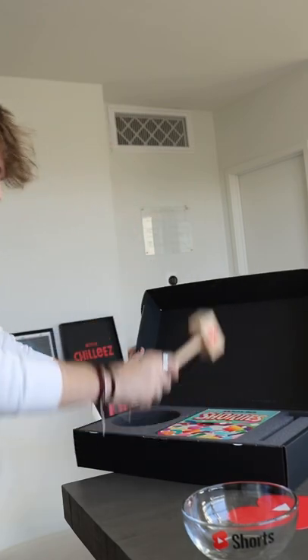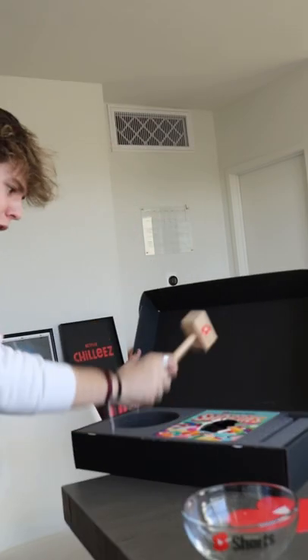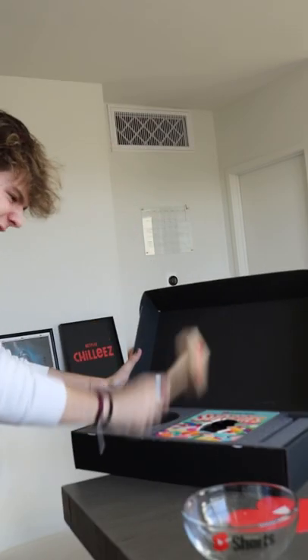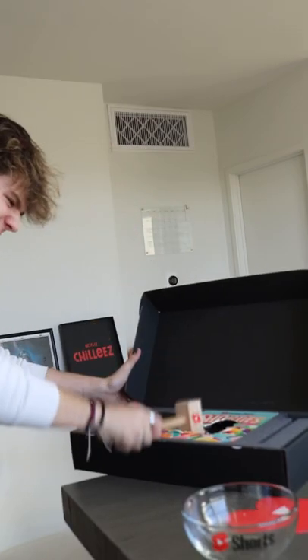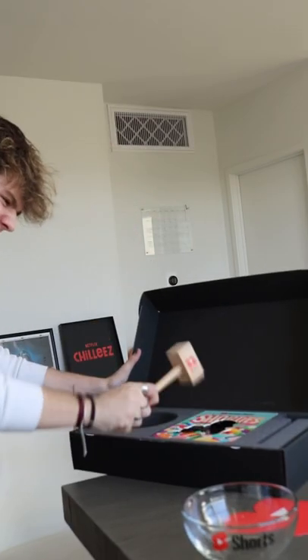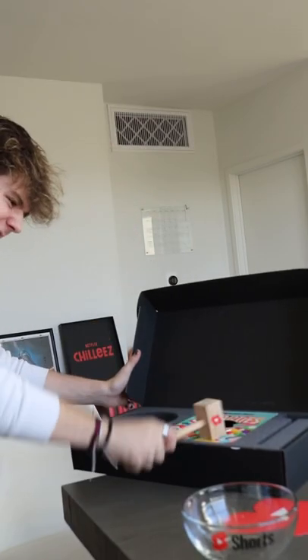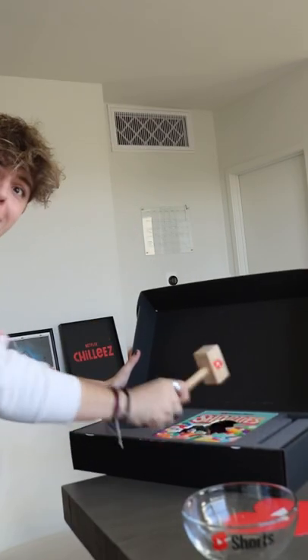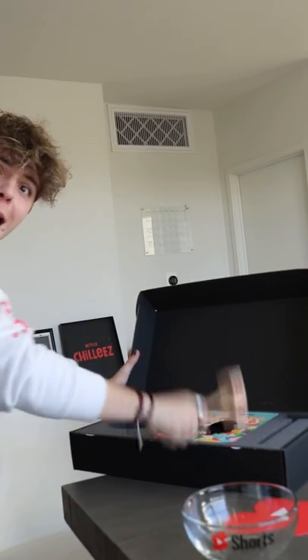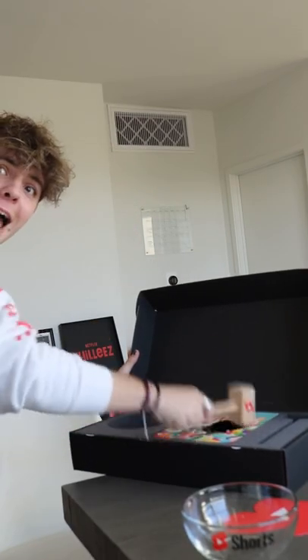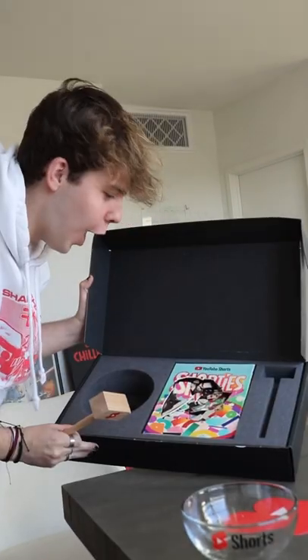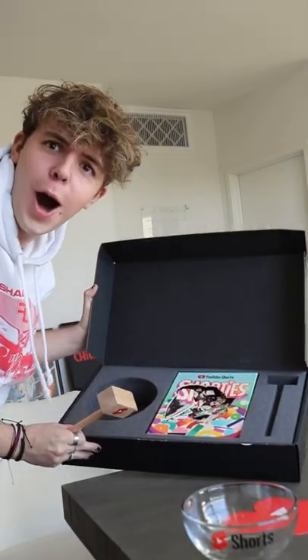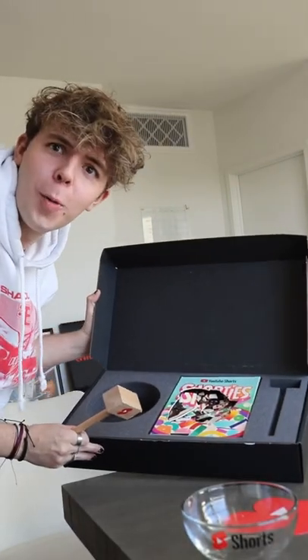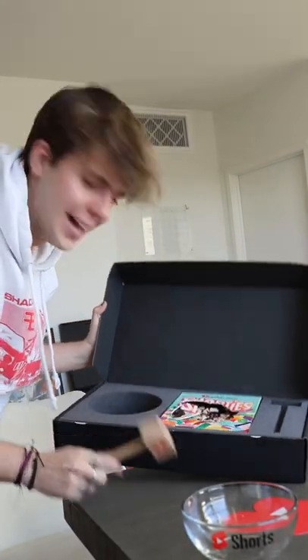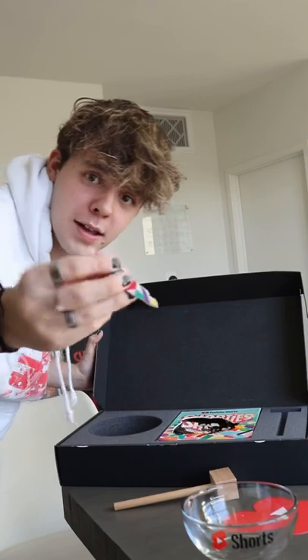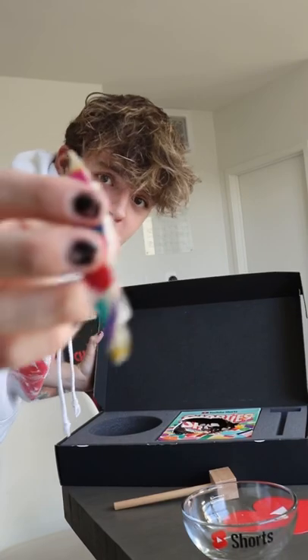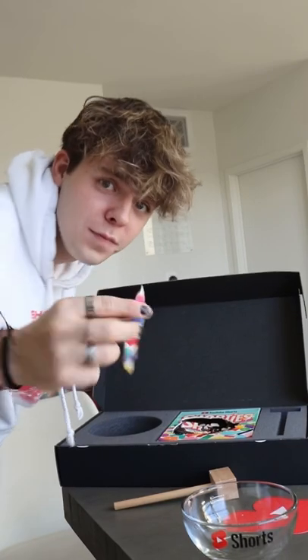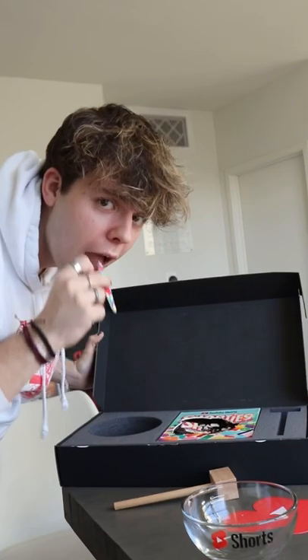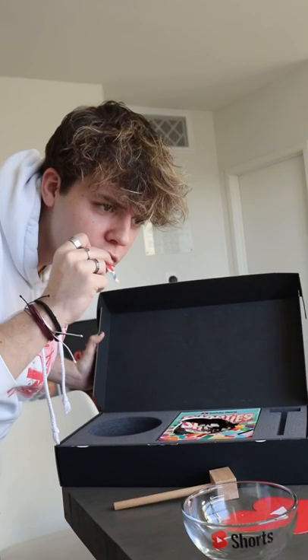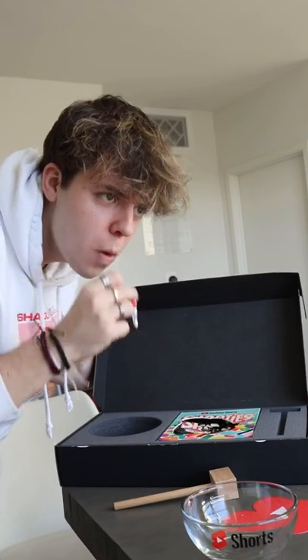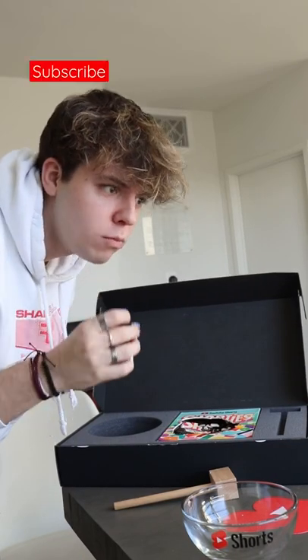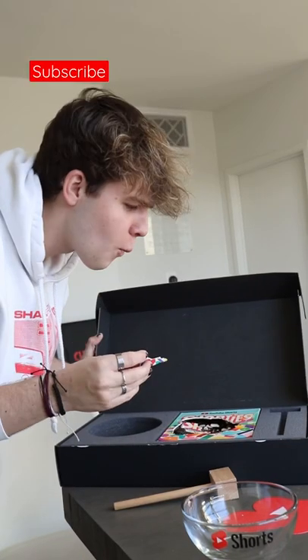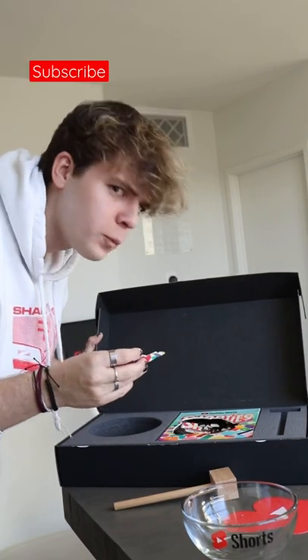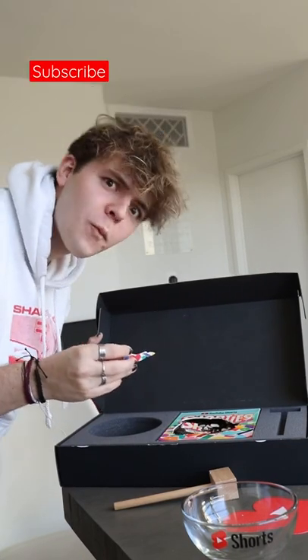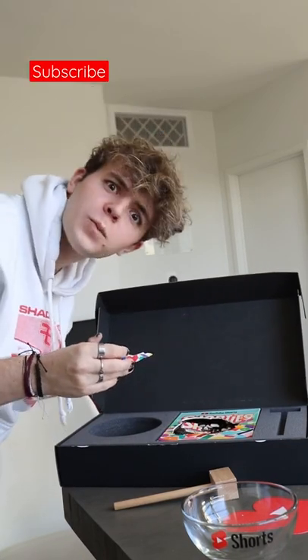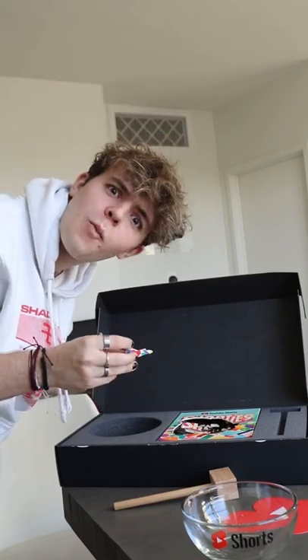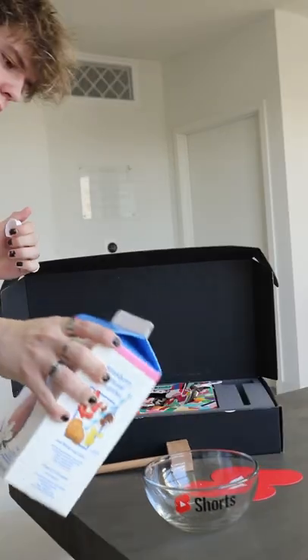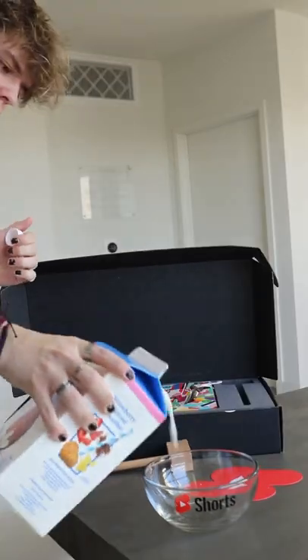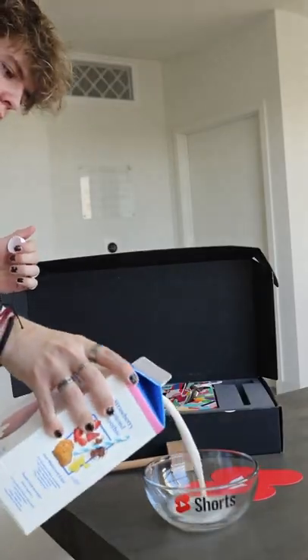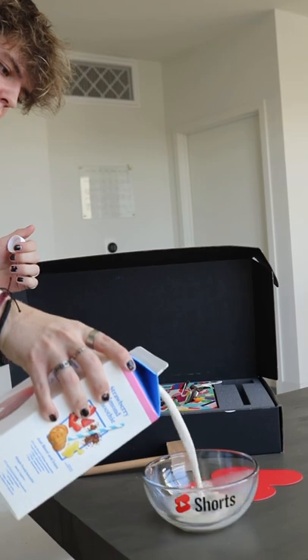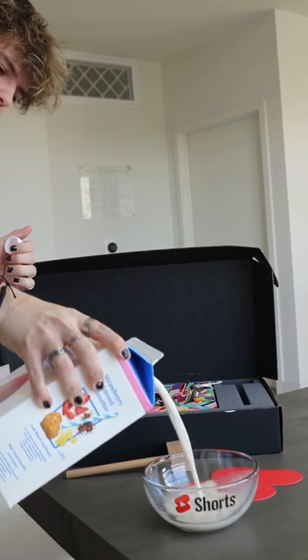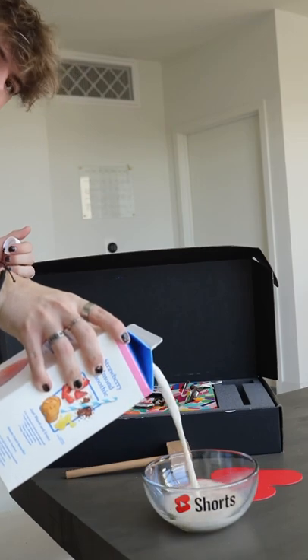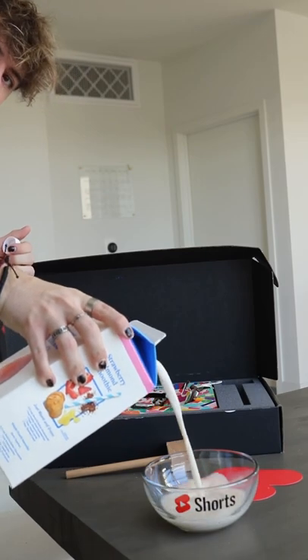Now listen guys, I thought this was a normal cereal box, but it ended up being all chocolate. And not only that, but it was actually good chocolate. Why is the word chocolate in the dictionary? Like chocolate is such a weird word to say.